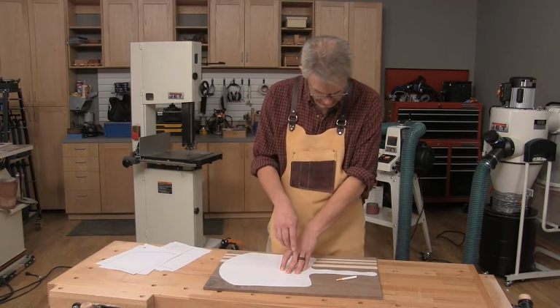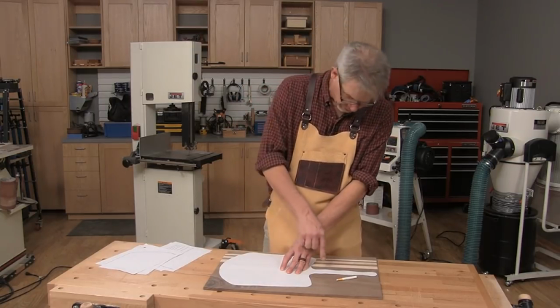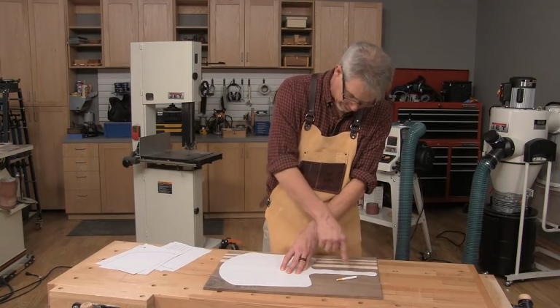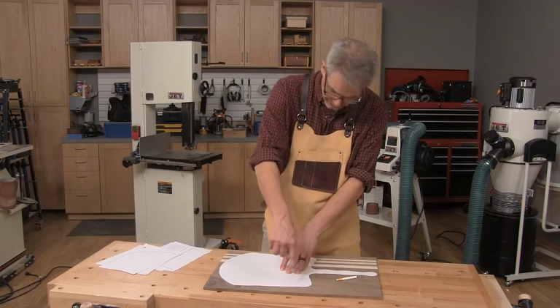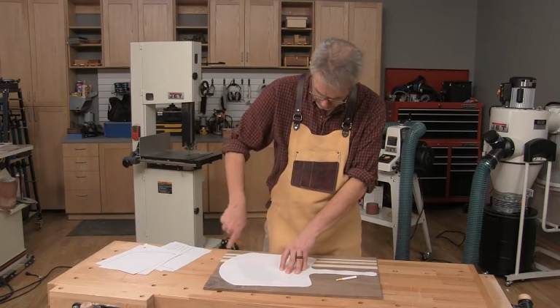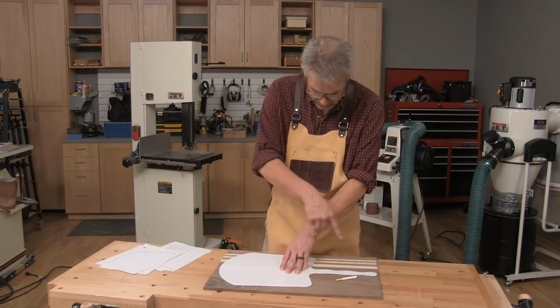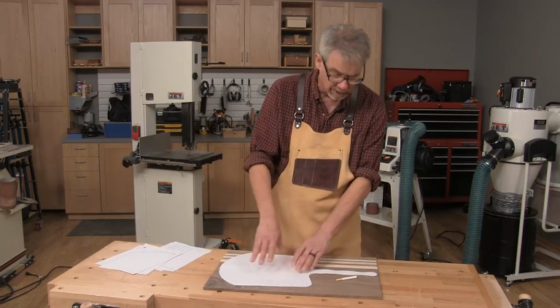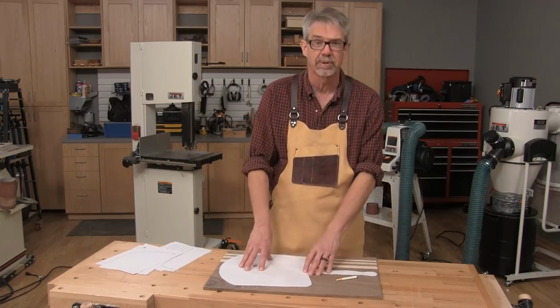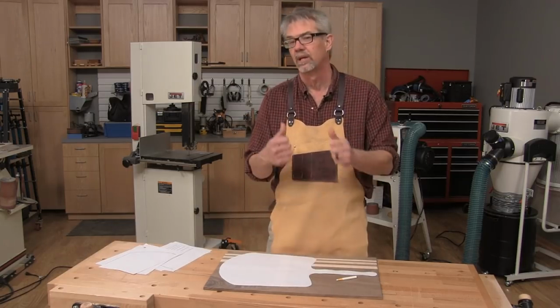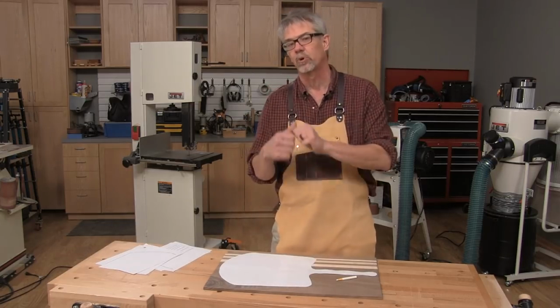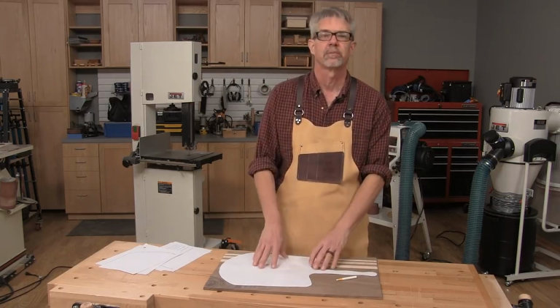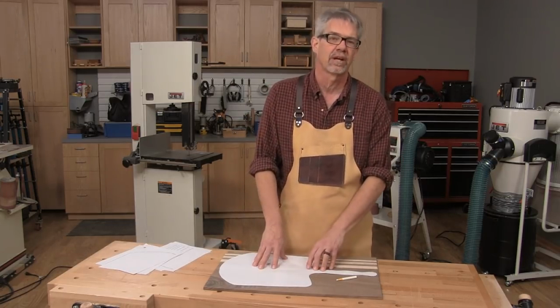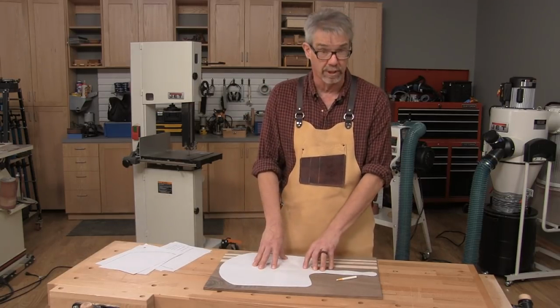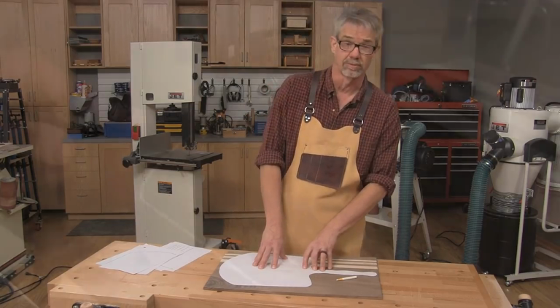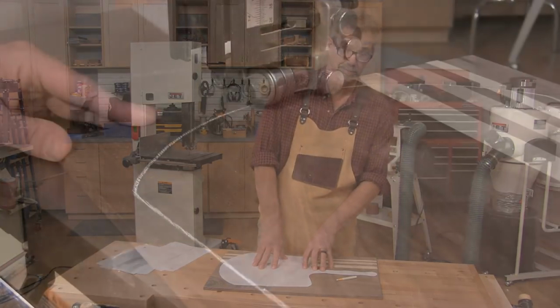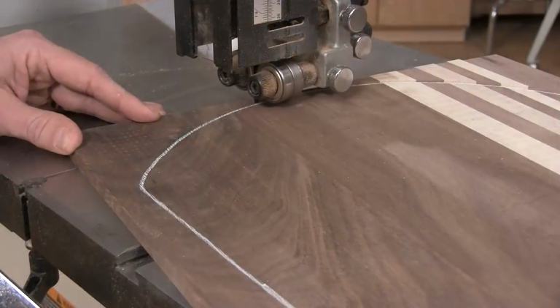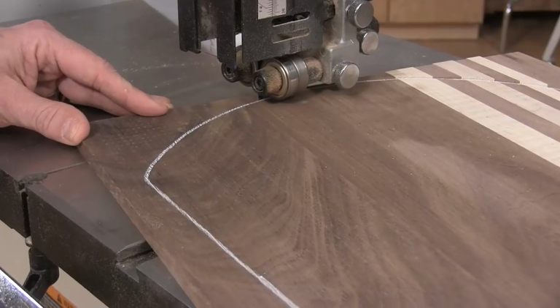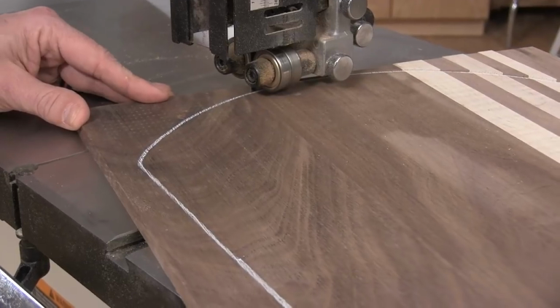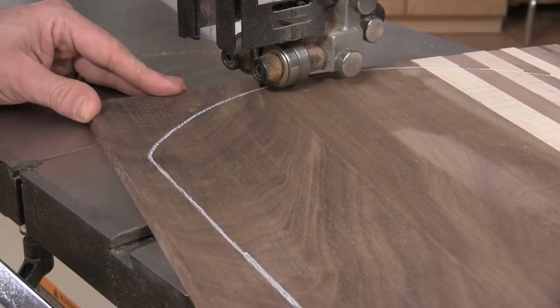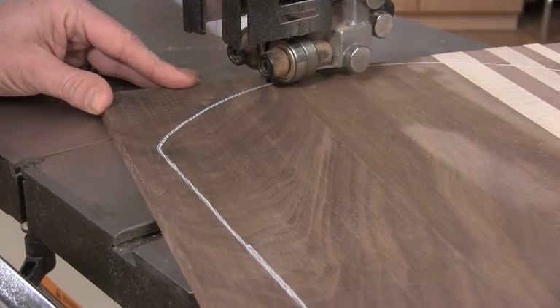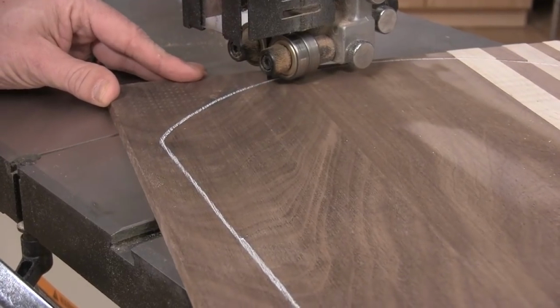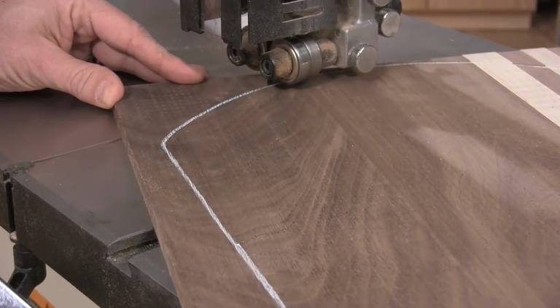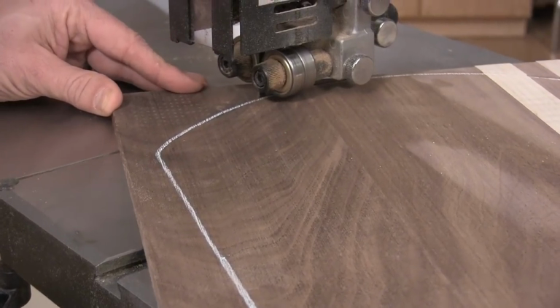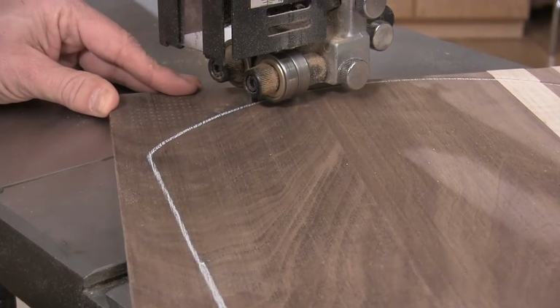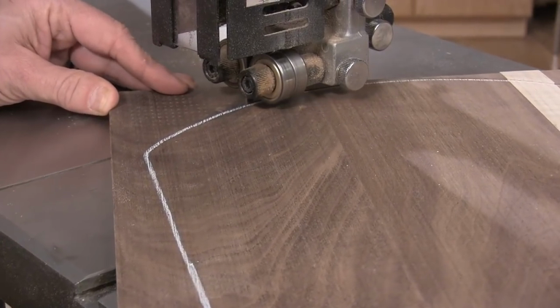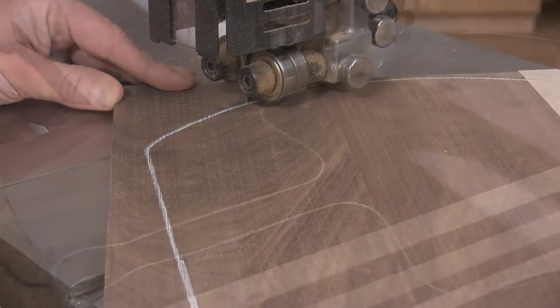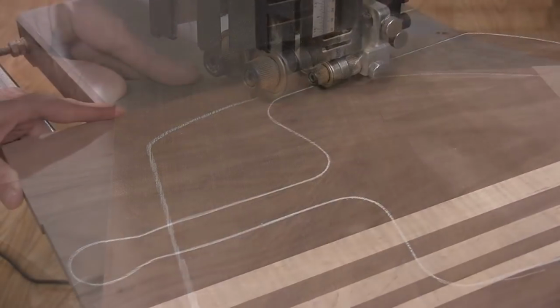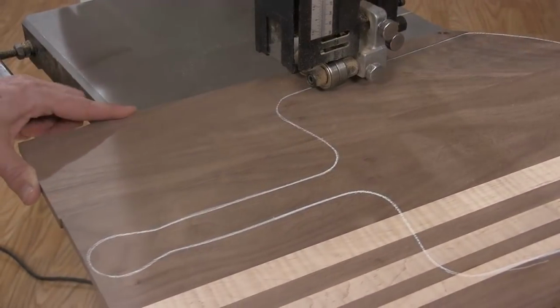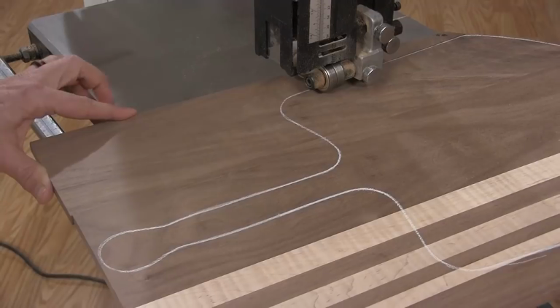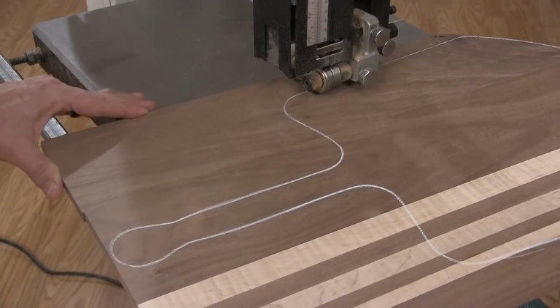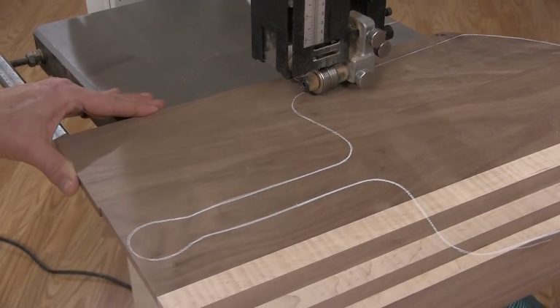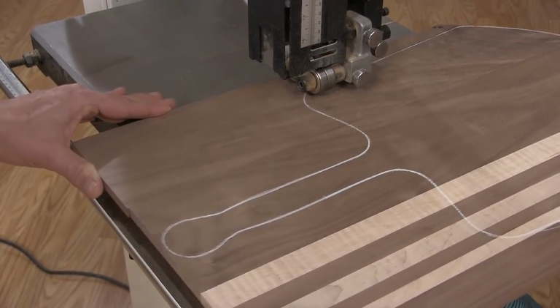Next I'm going to trace out the shape of the pizza peel onto the blank, then go over to the band saw and cut it out. Cut just outside of the pattern lines and then sand up to the line to achieve the final shape.